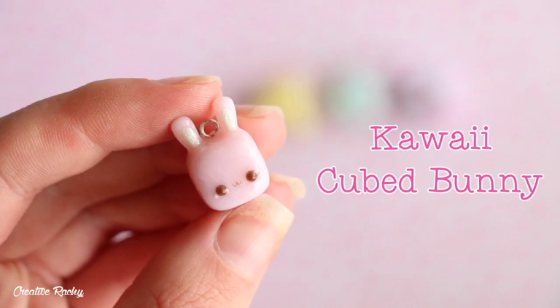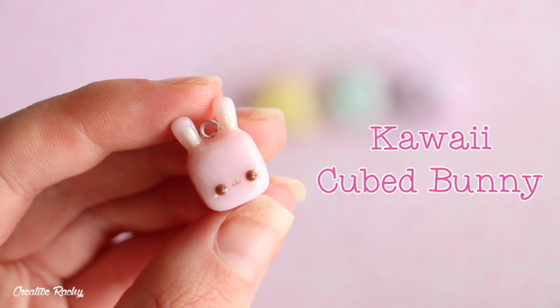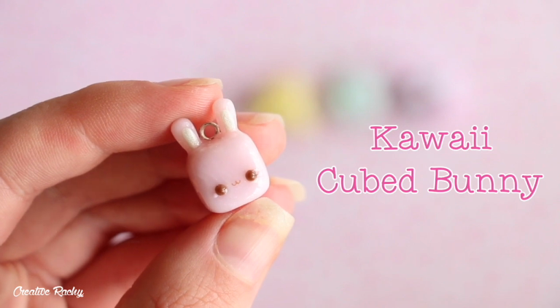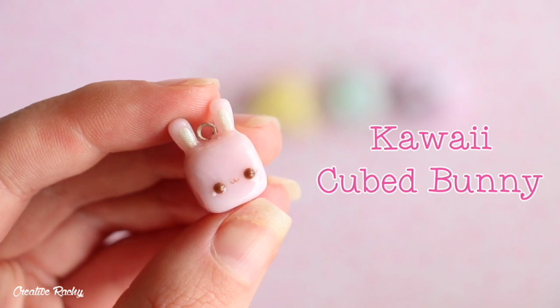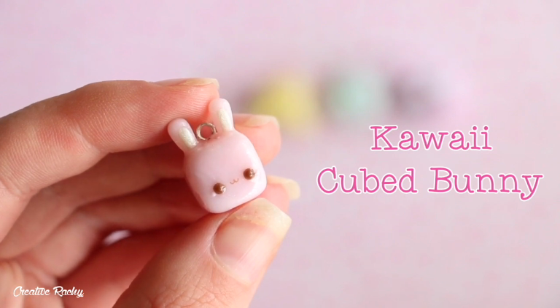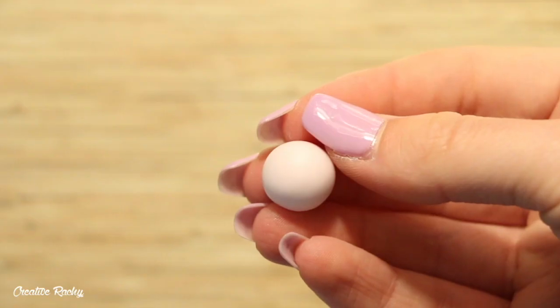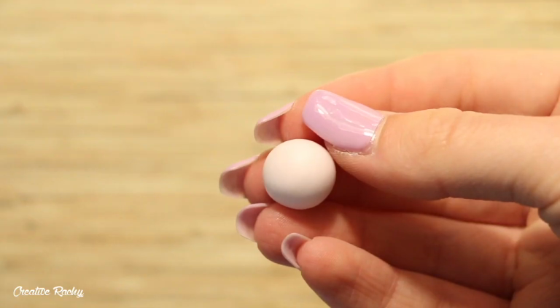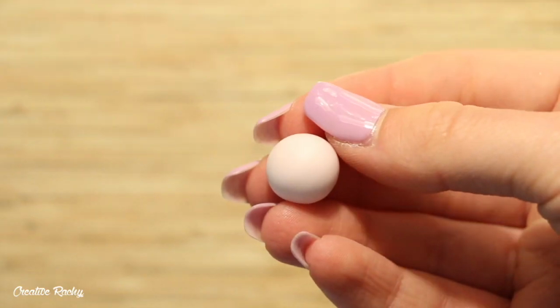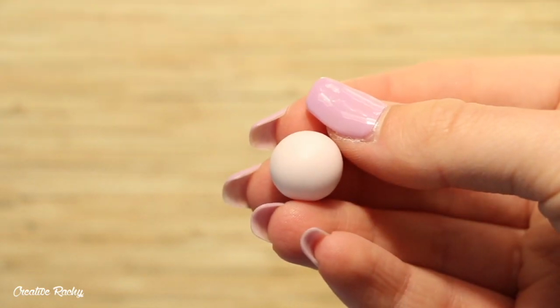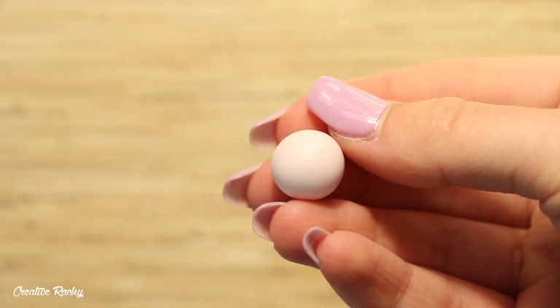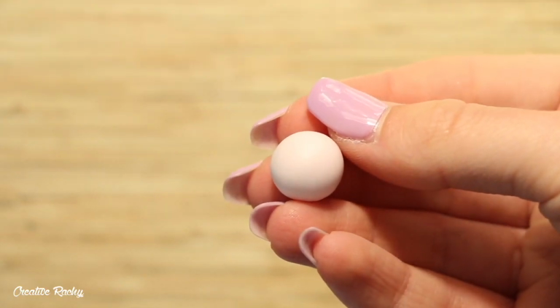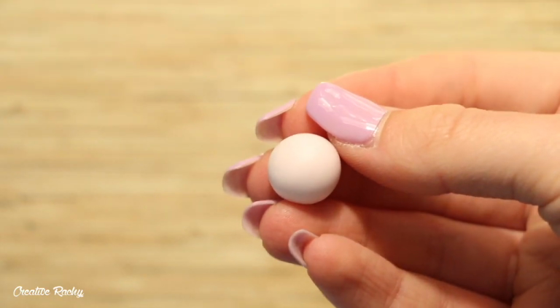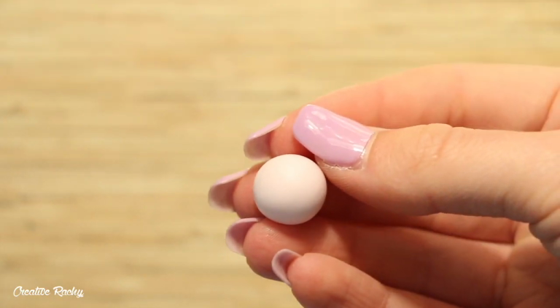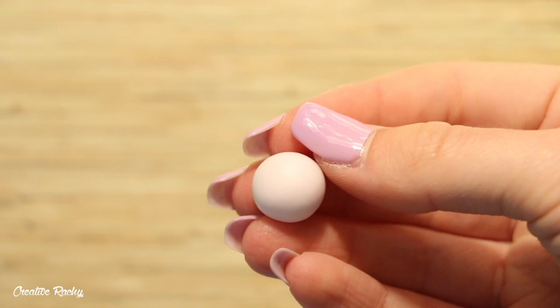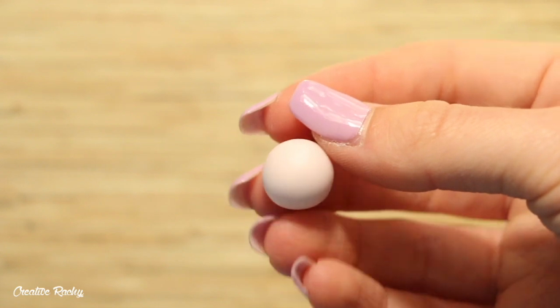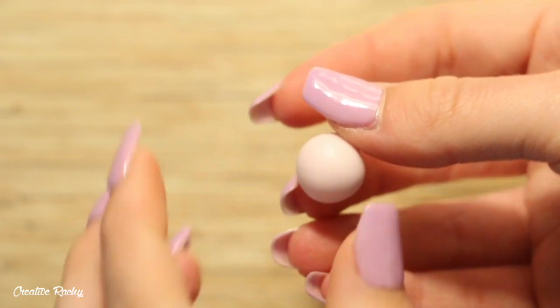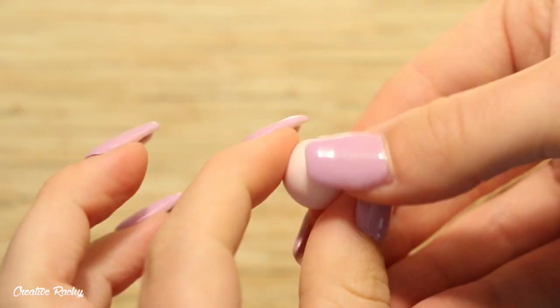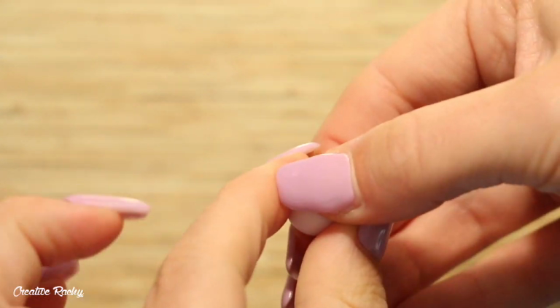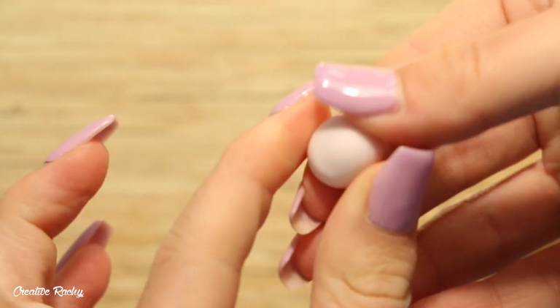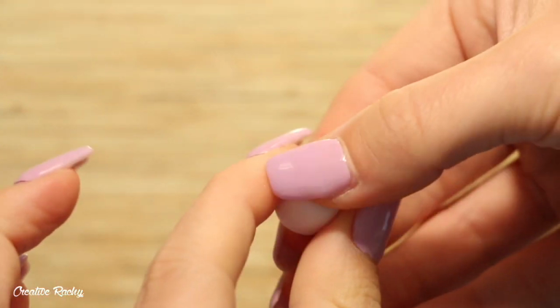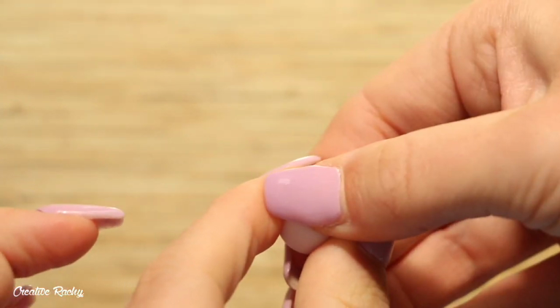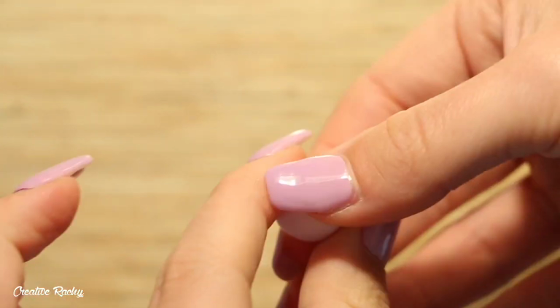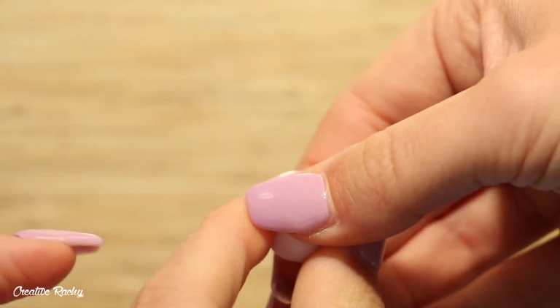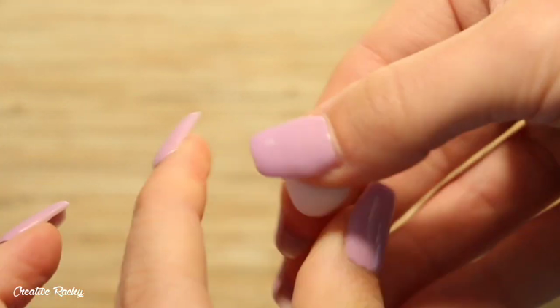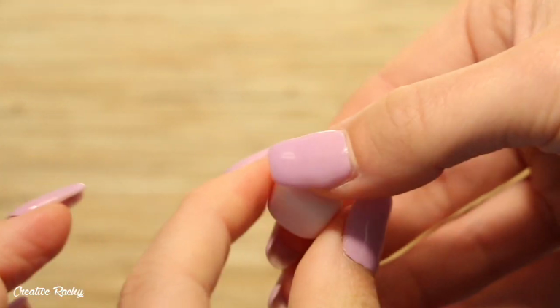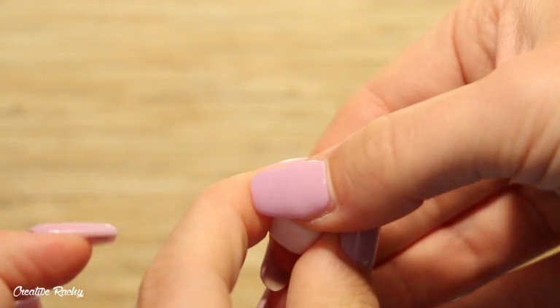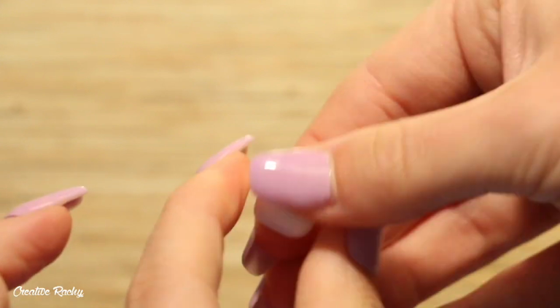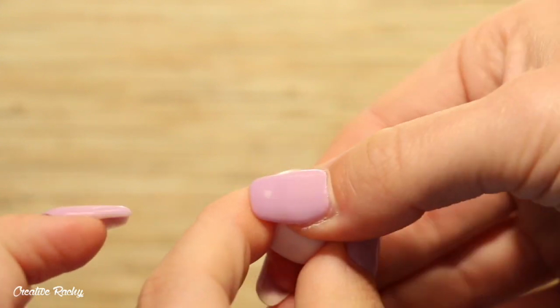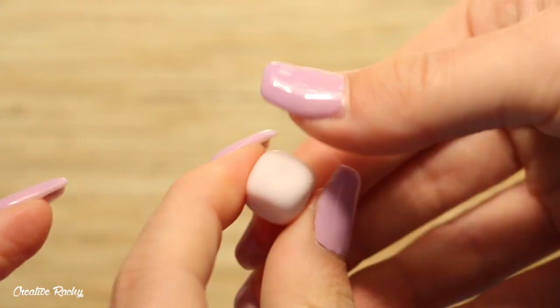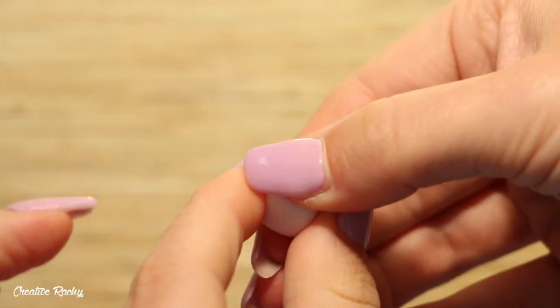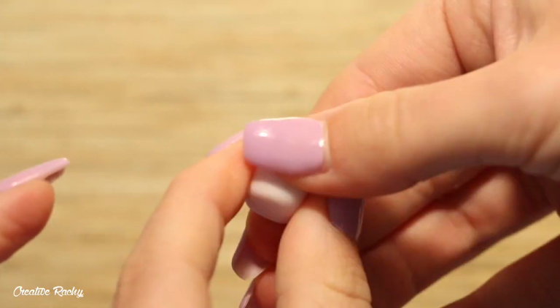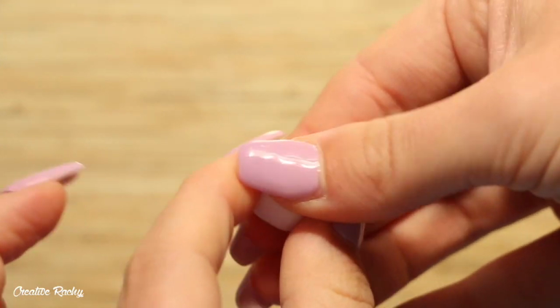Next up I'm showing you how to make the little cubed bunny. For this one I decided to use the pink gemstone clay. I did the same method to shape it into the cube — starting off with my fingers and then perfecting the shape a little bit more on my work surface.